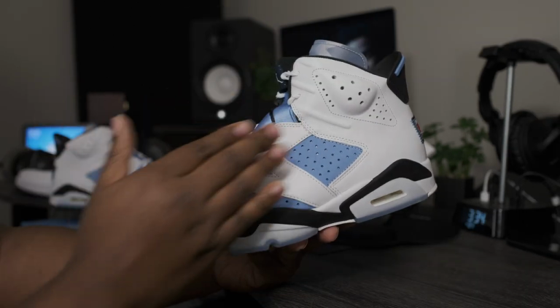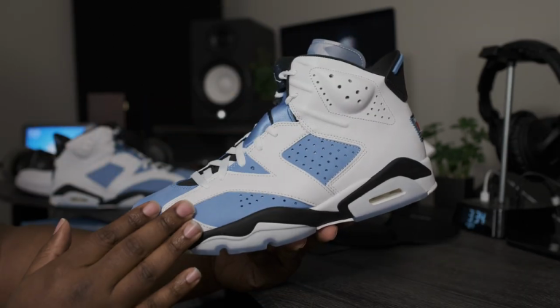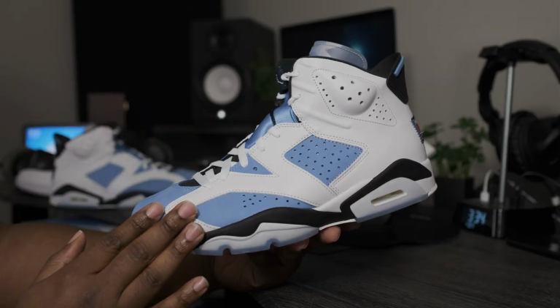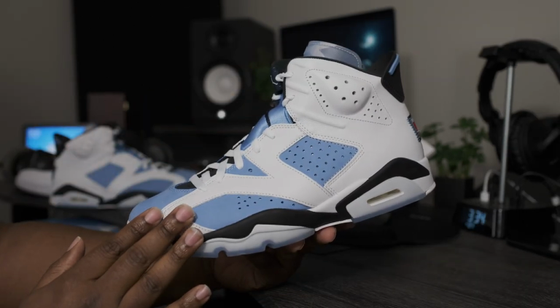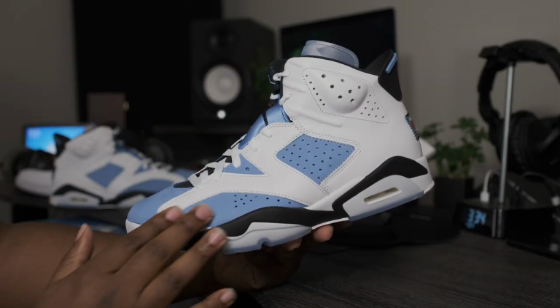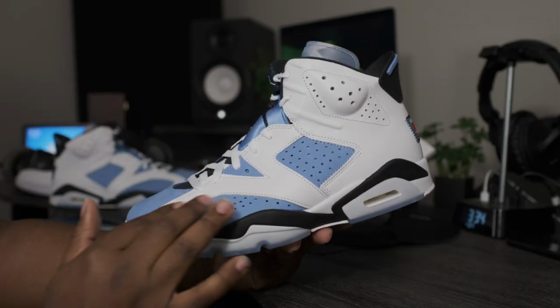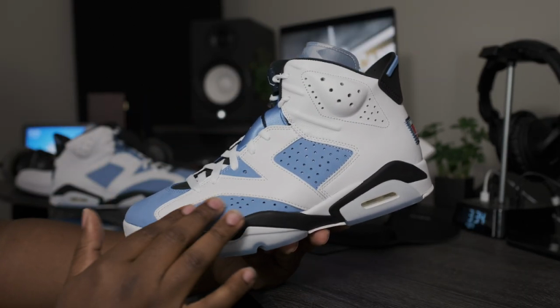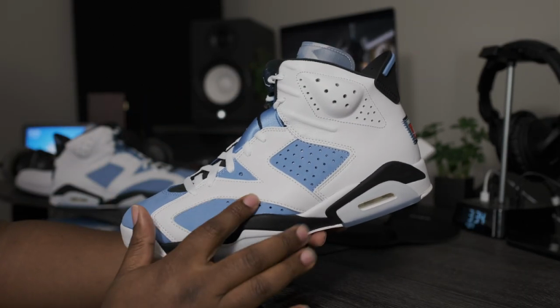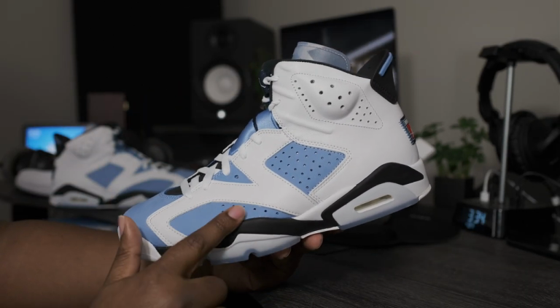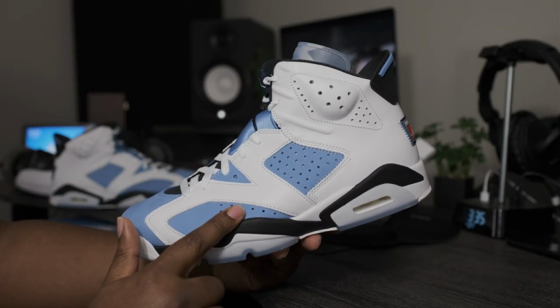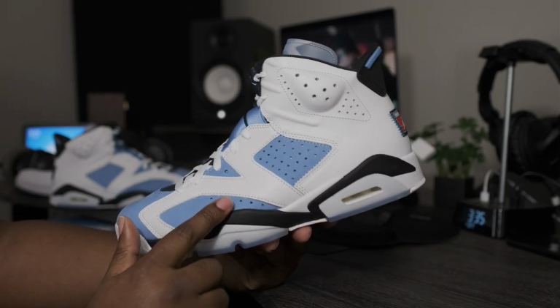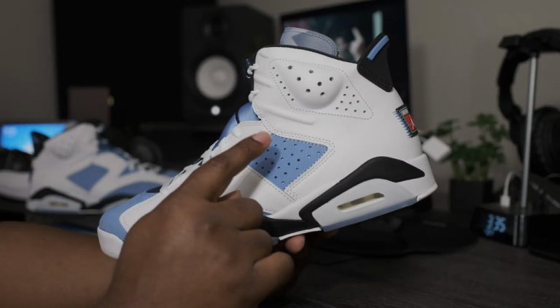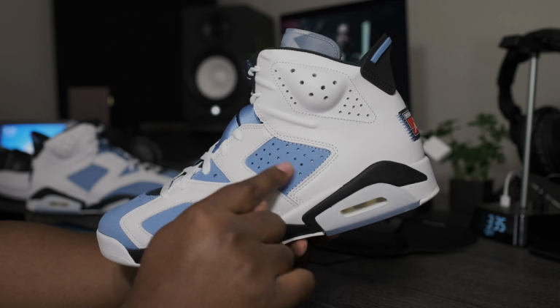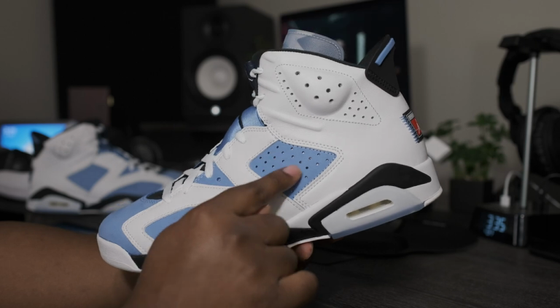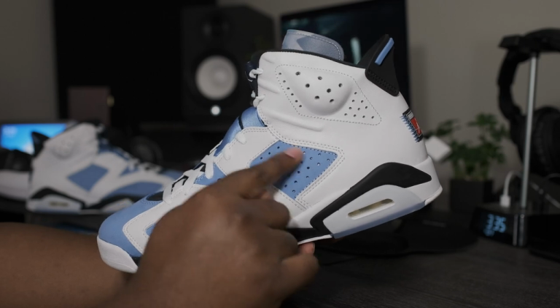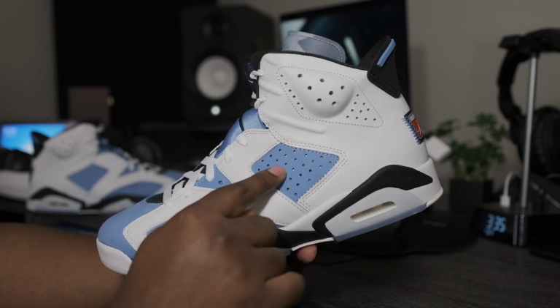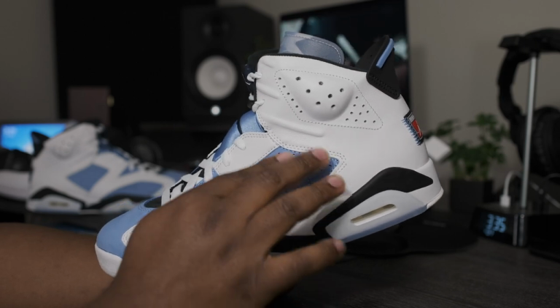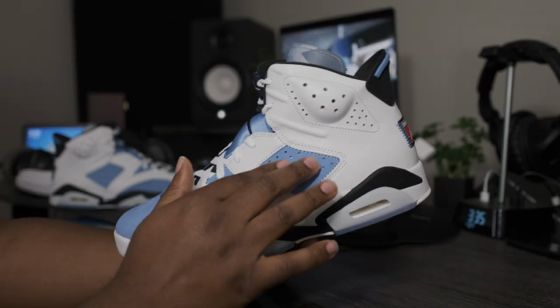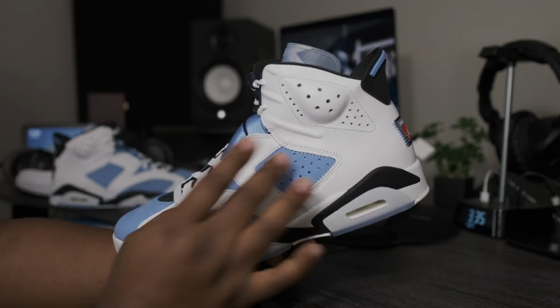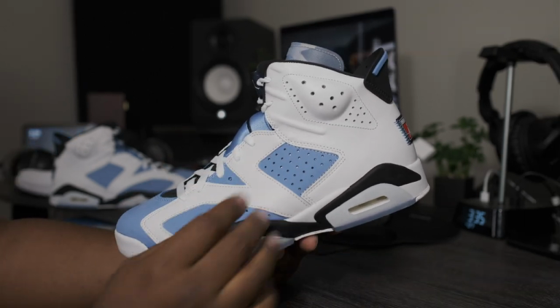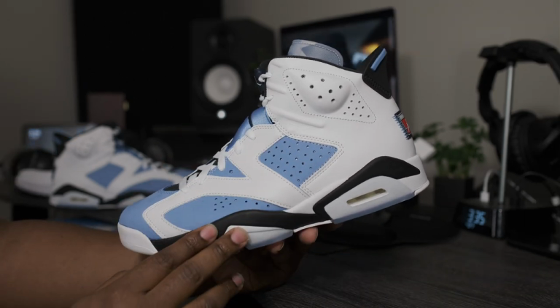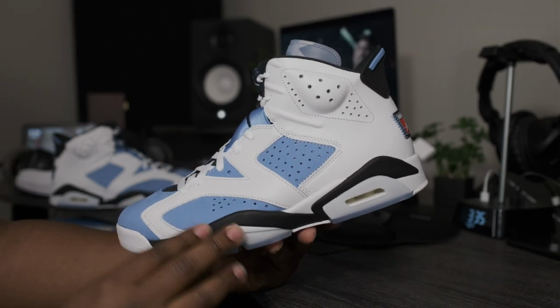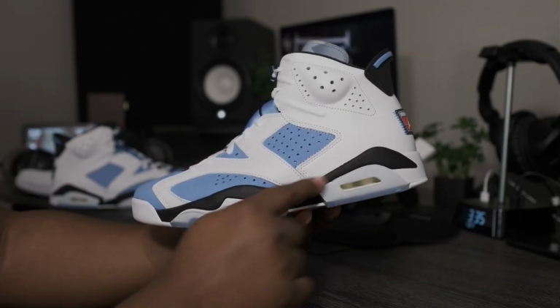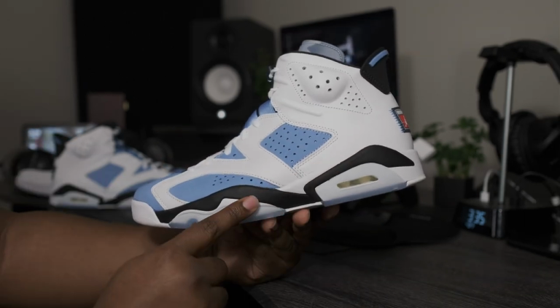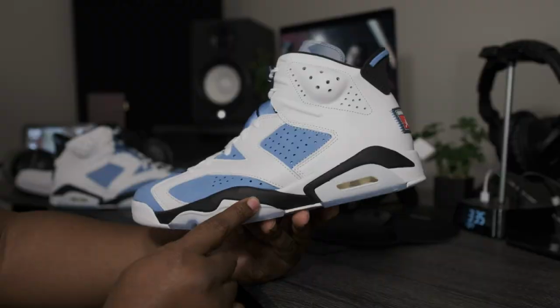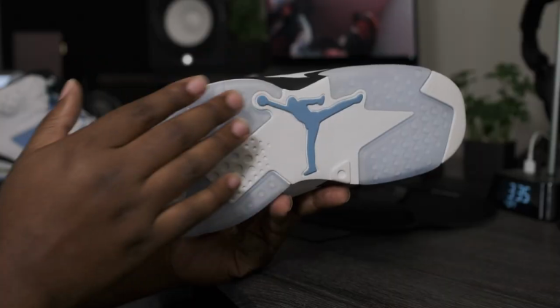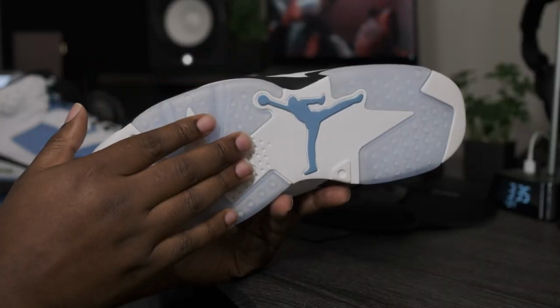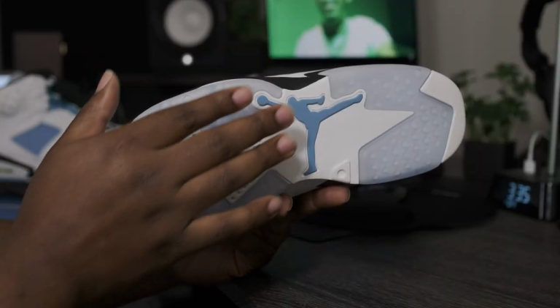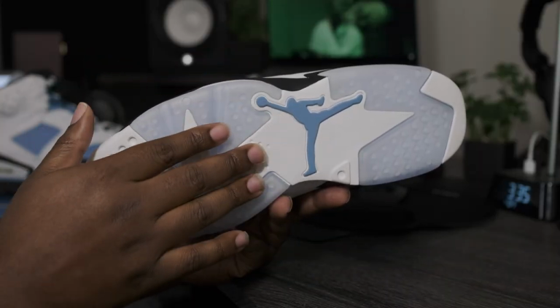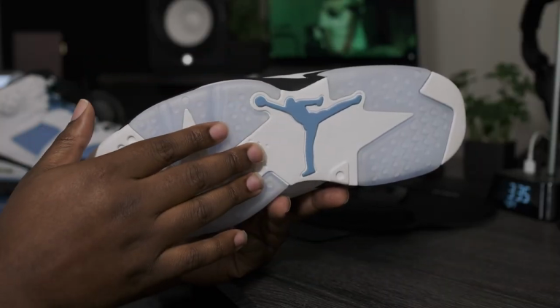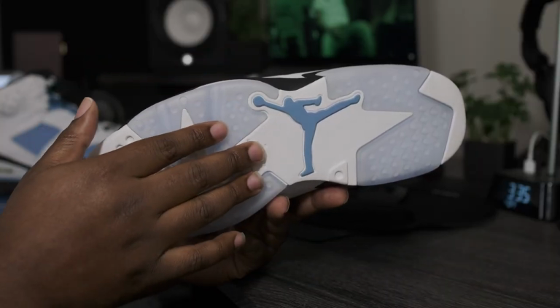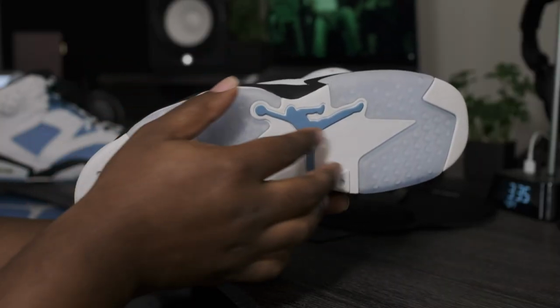Going around to the side profile of the shoe — more of that nice little suede texture. It looks like we might have some 3M holes right here on the side inserts. Black midsole, icy blue bottom, University blue Jumpman logo.